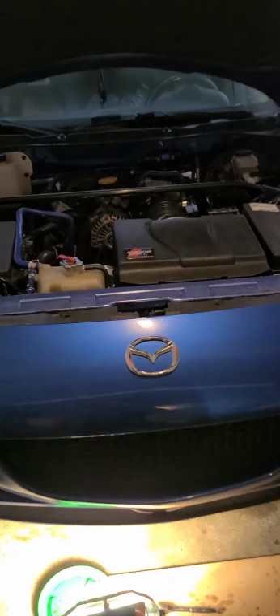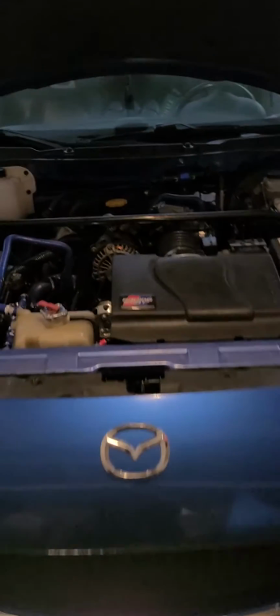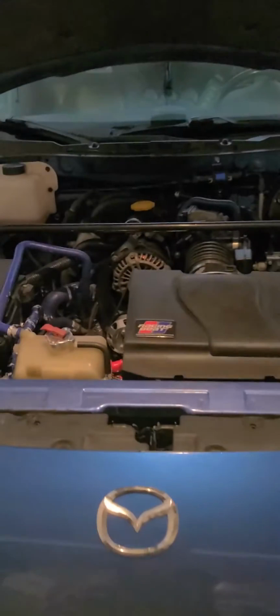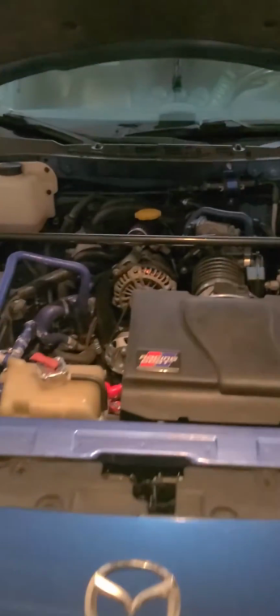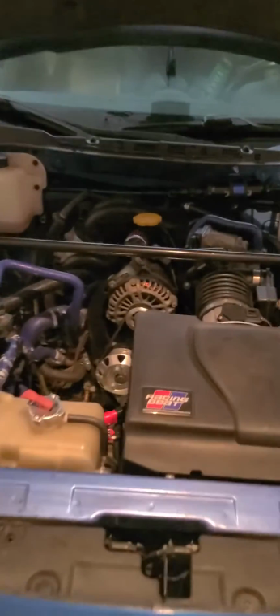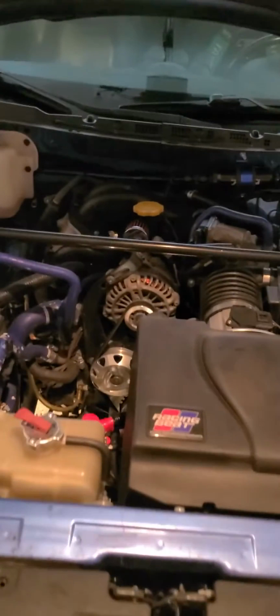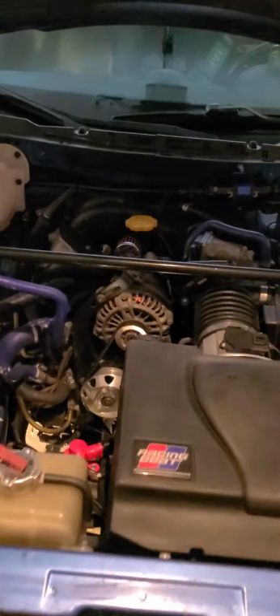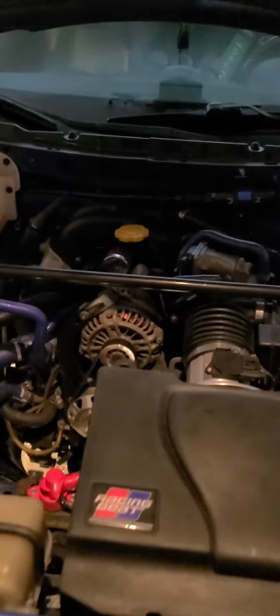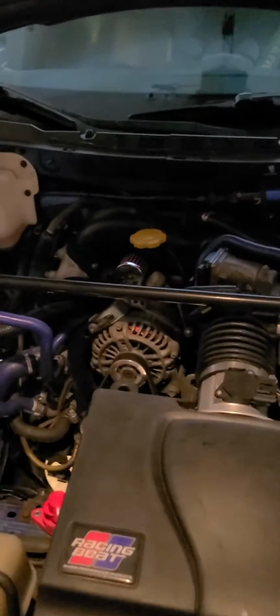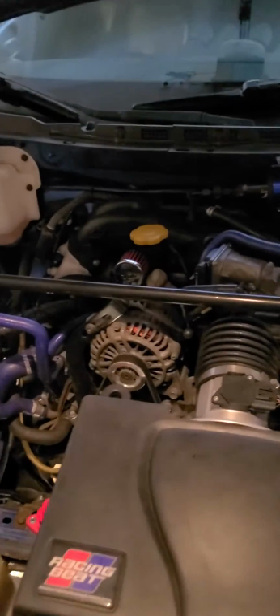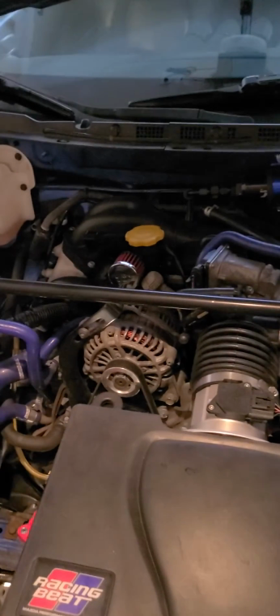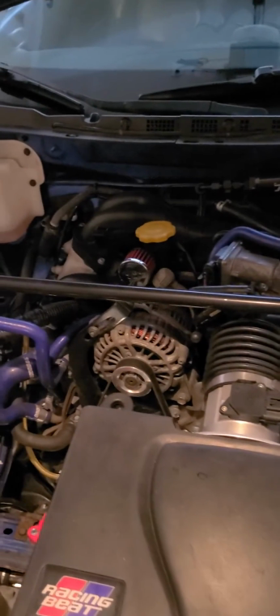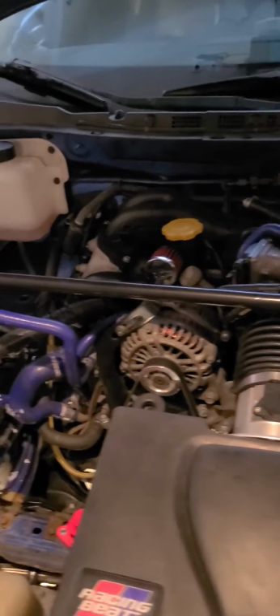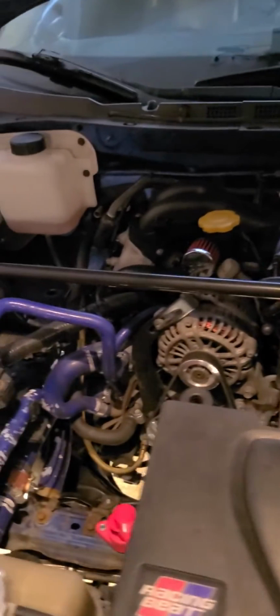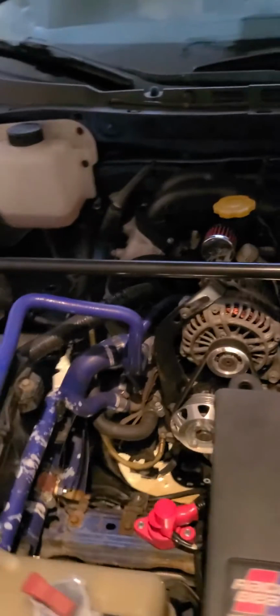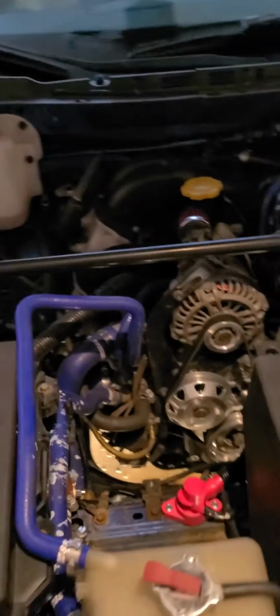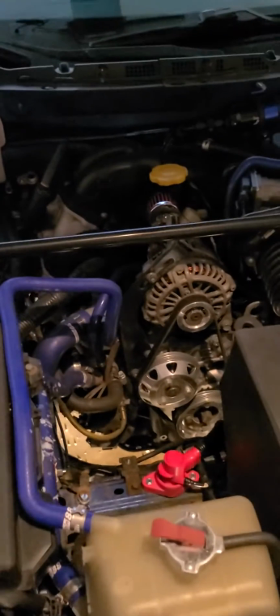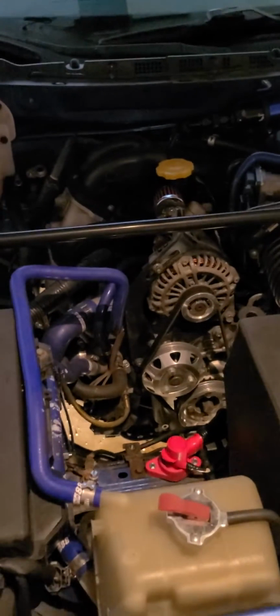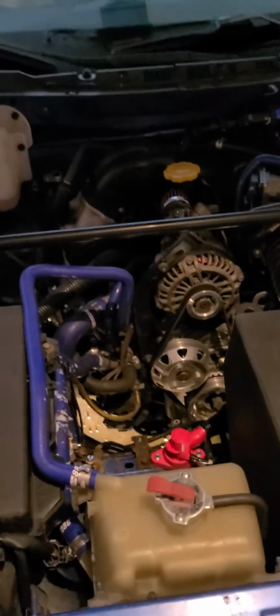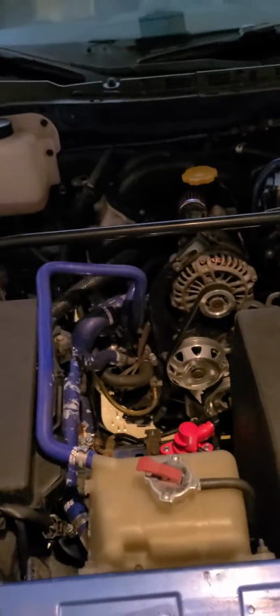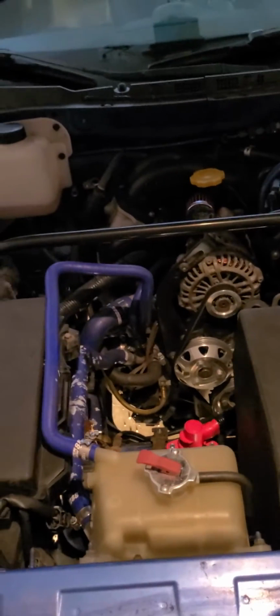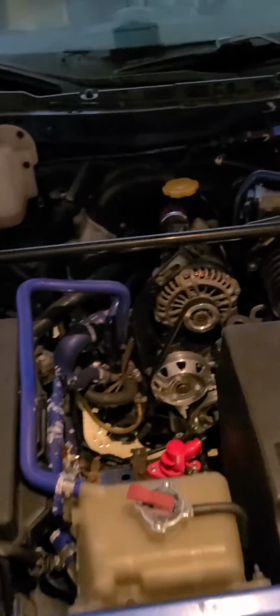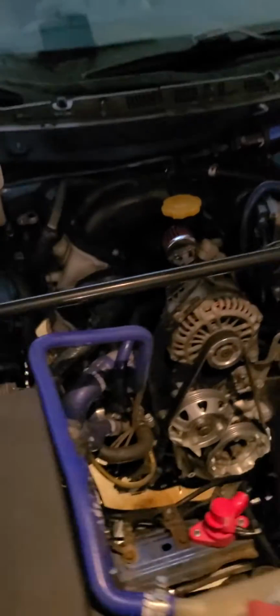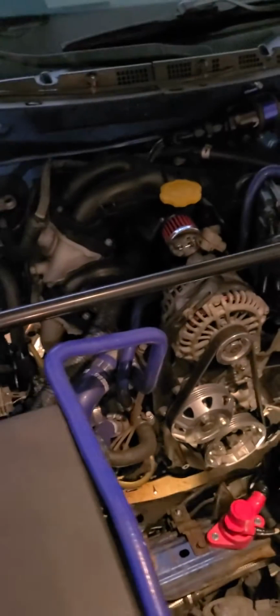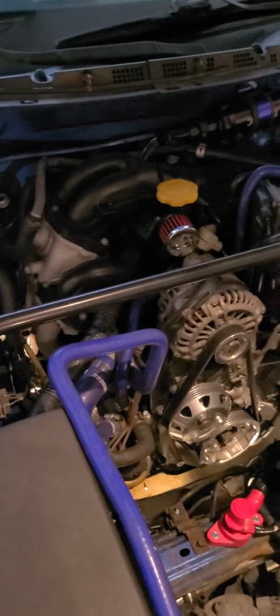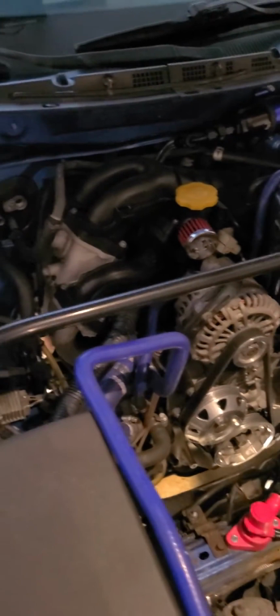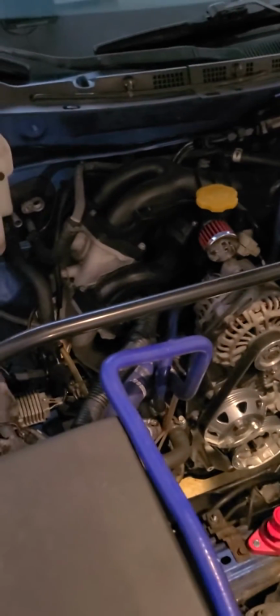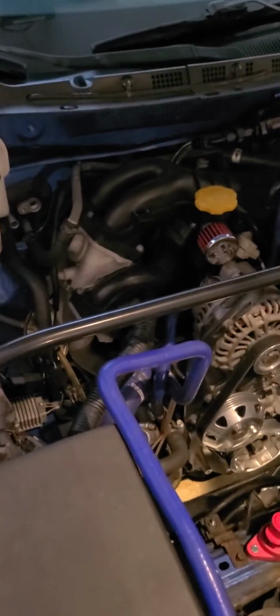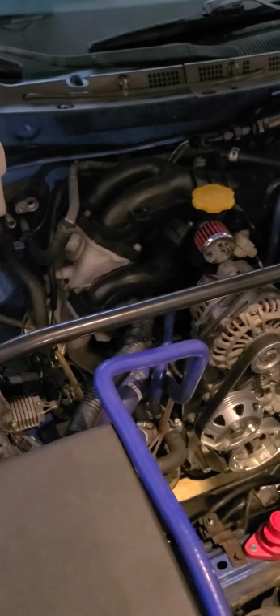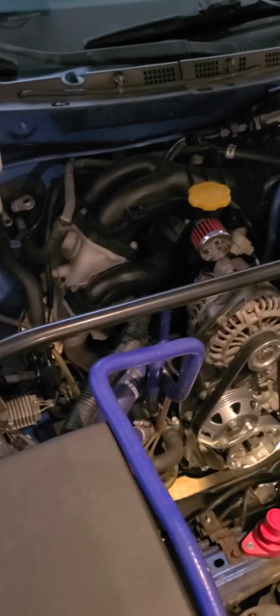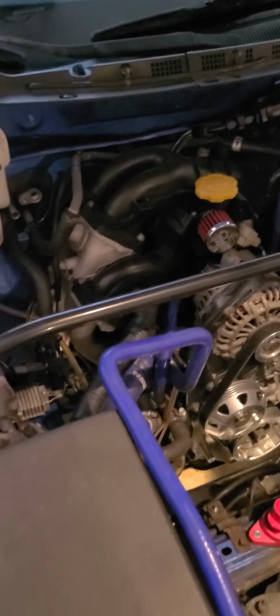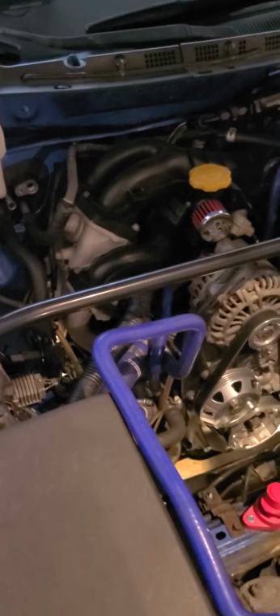Here is the renesis. It's been street ported and rebuilt recently by RX-7 Specialties. They put brand new housings in, seals — the whole nine yards.